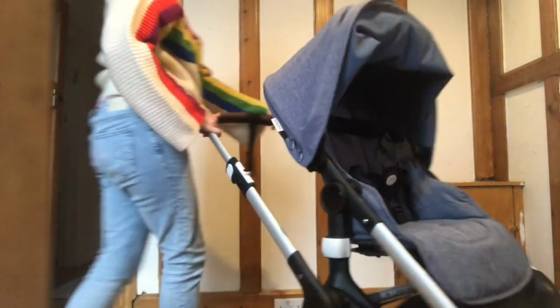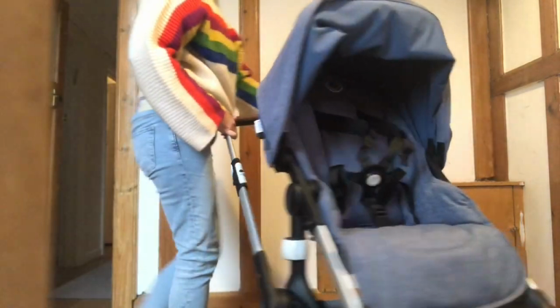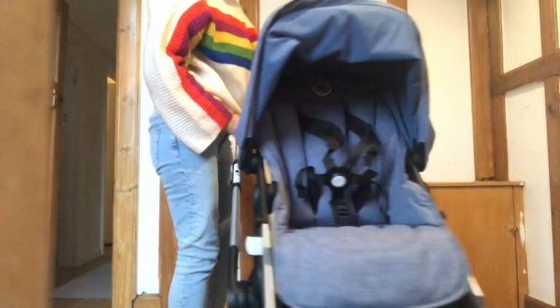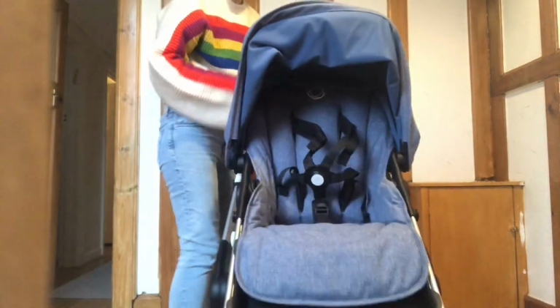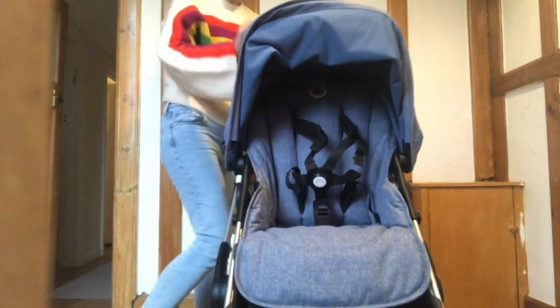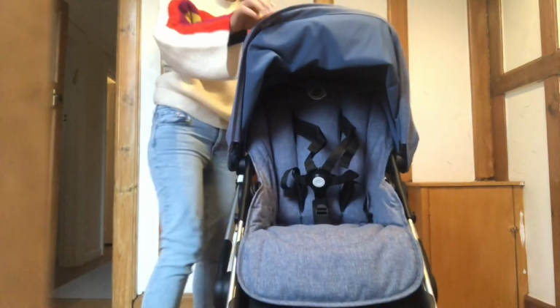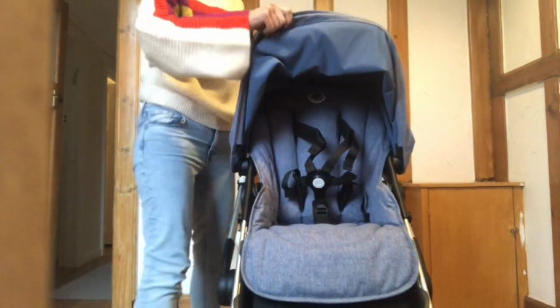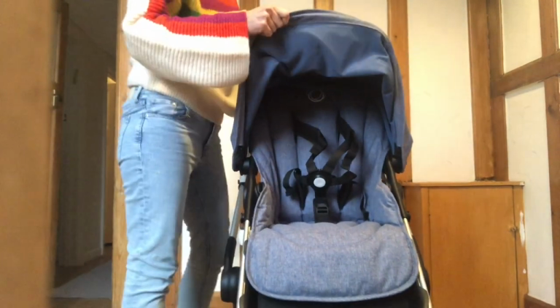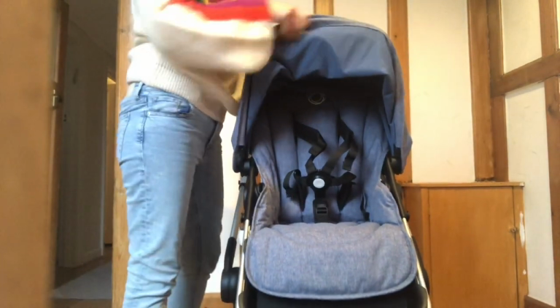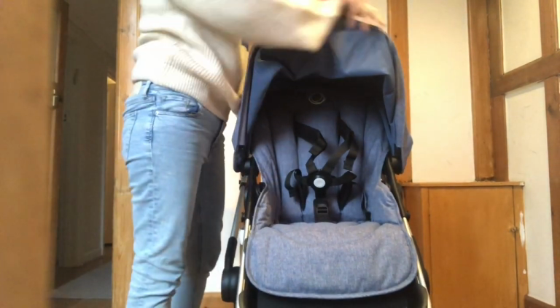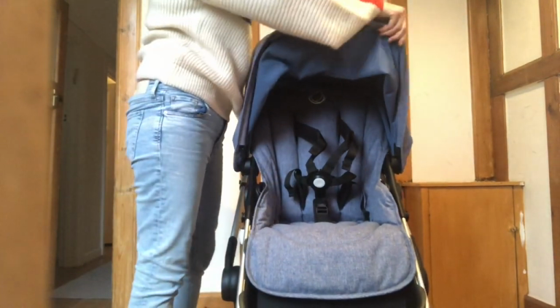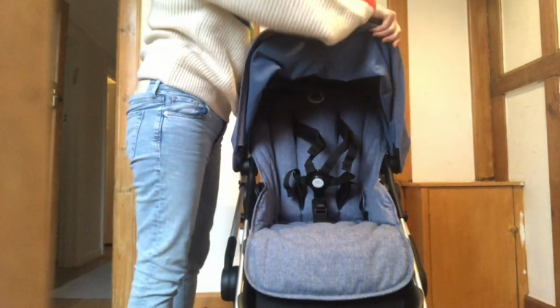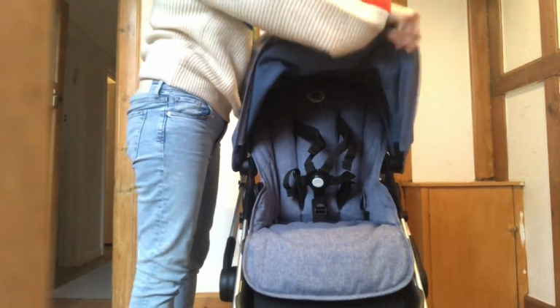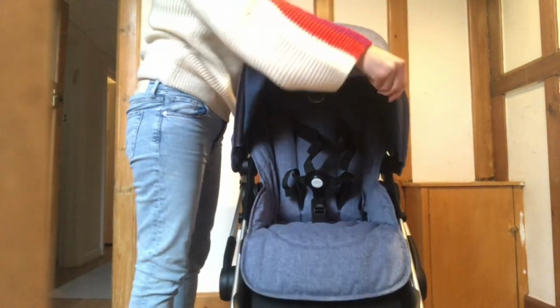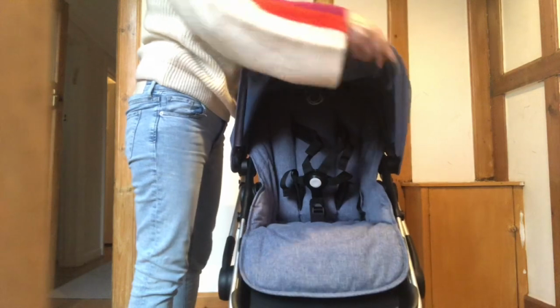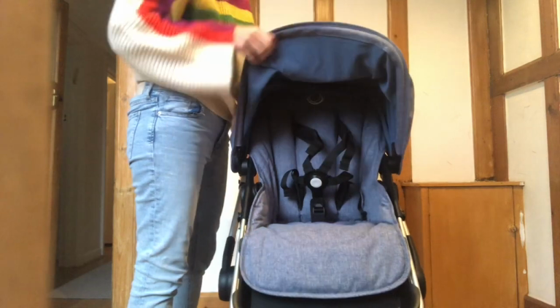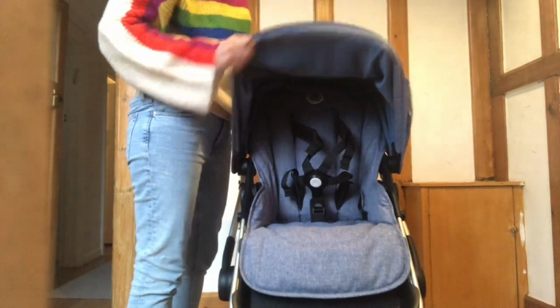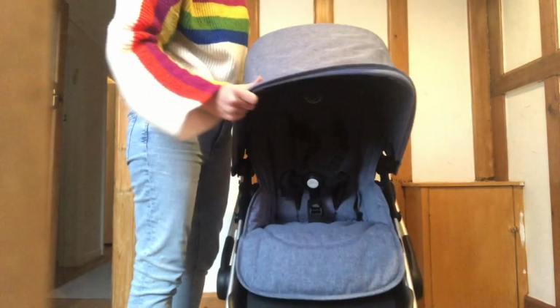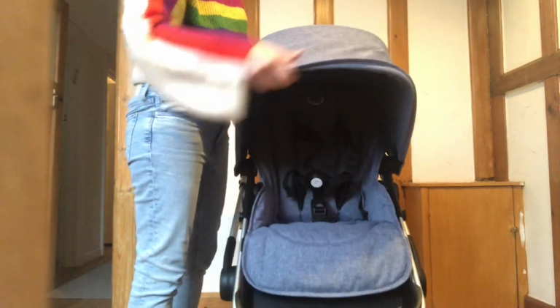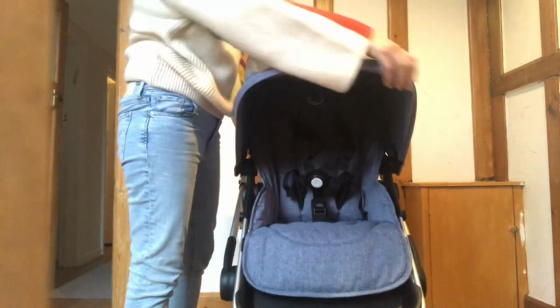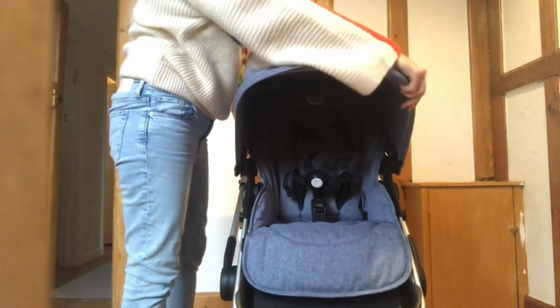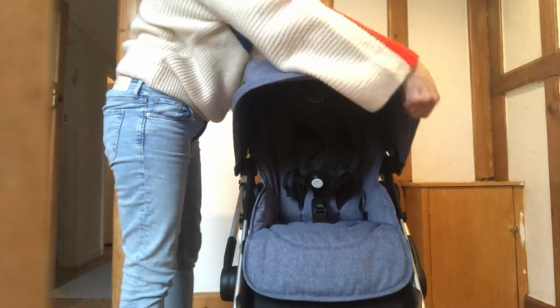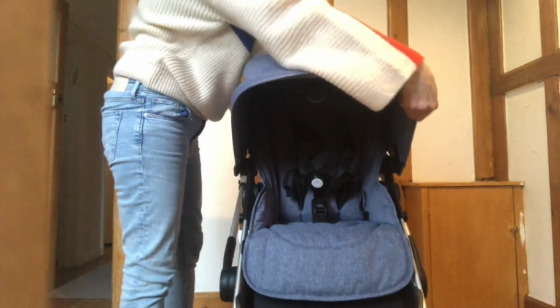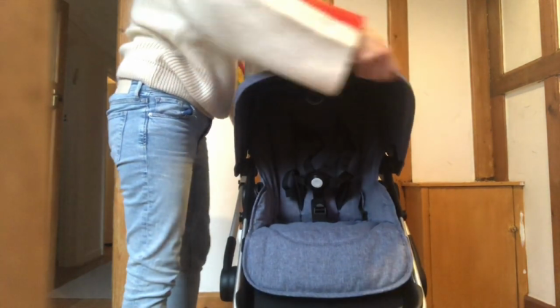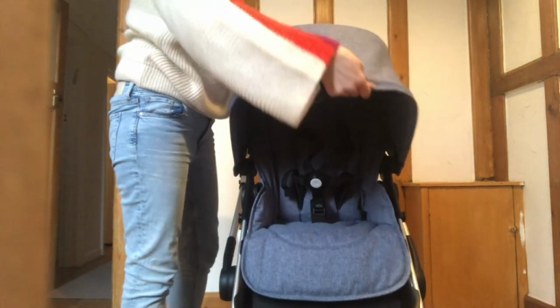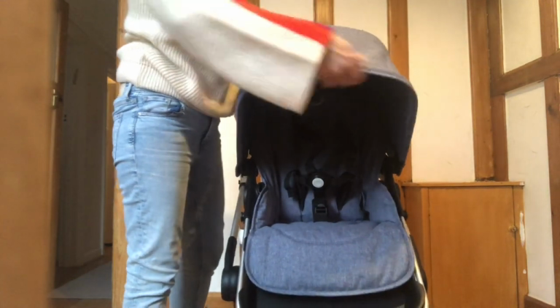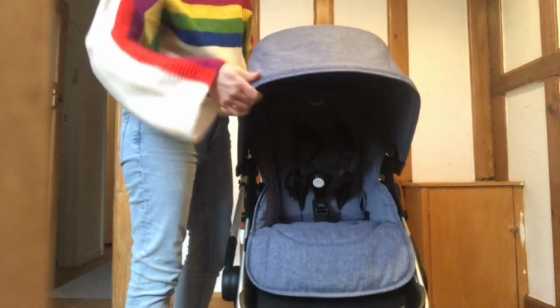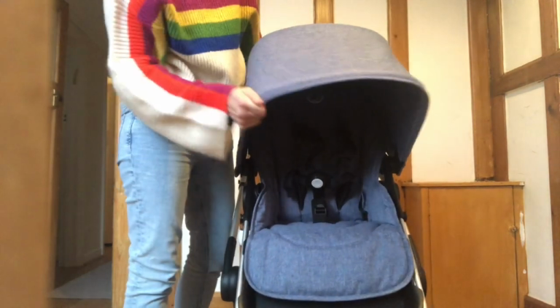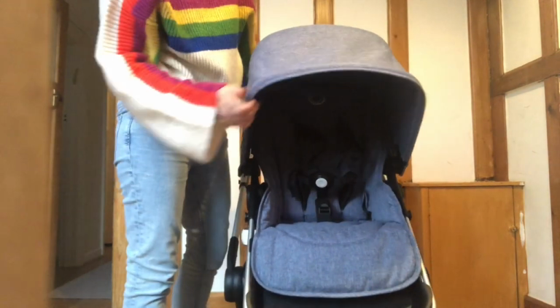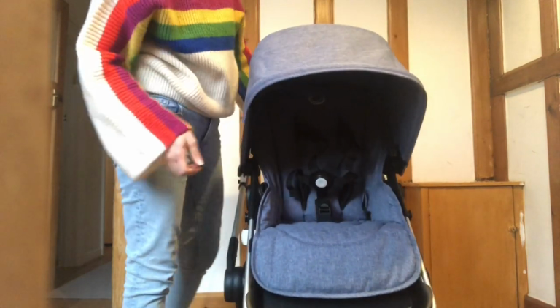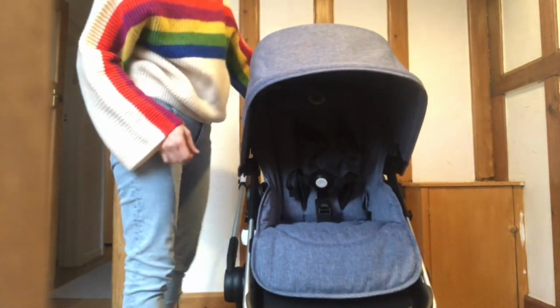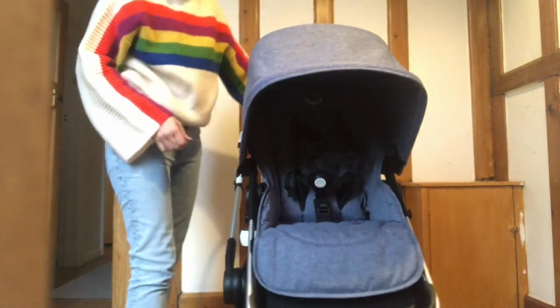So now we've got this seat unit all set in position.